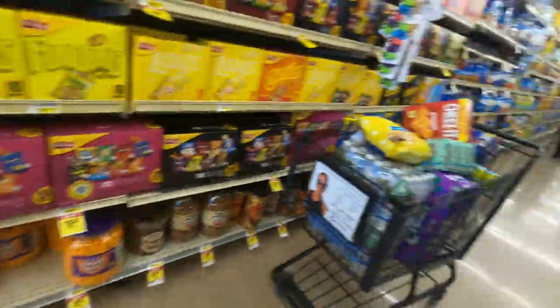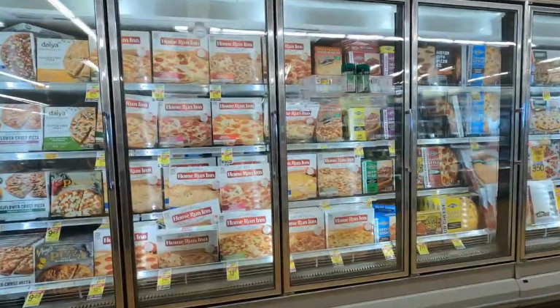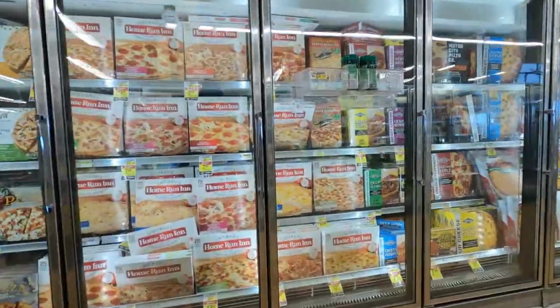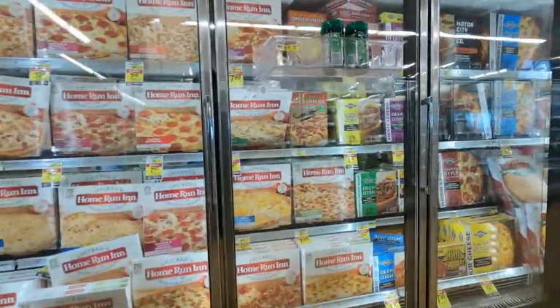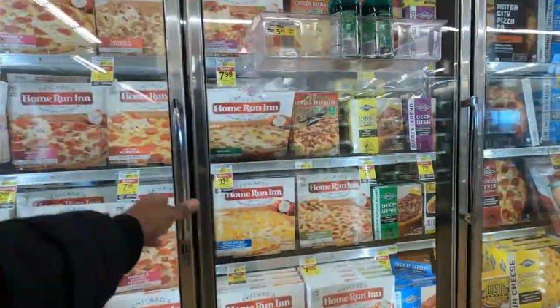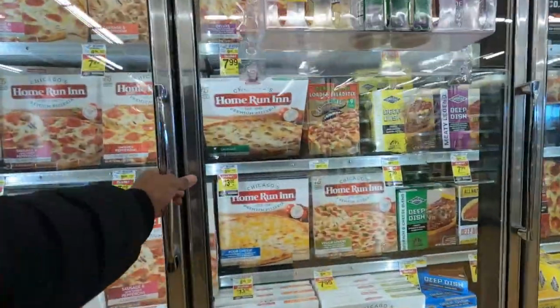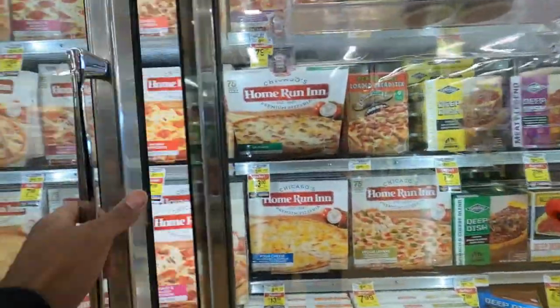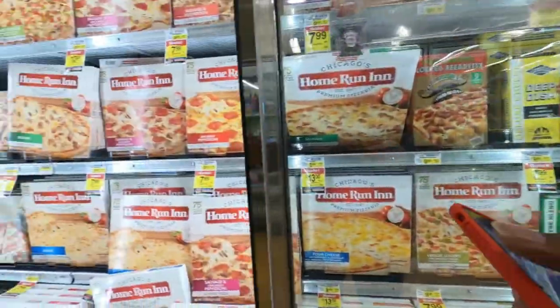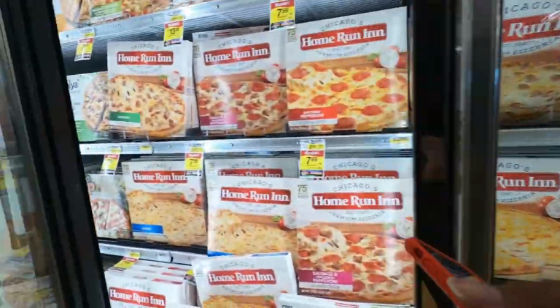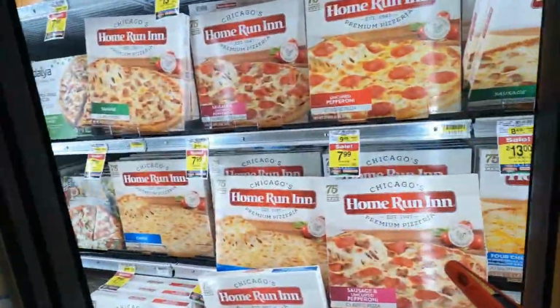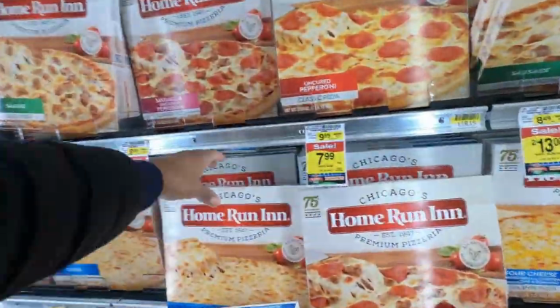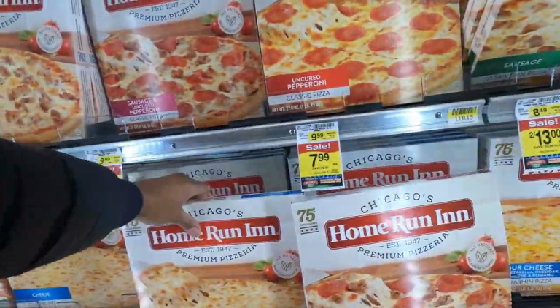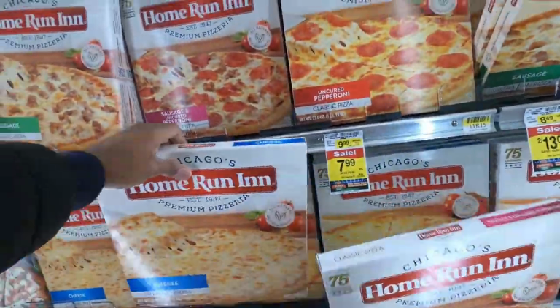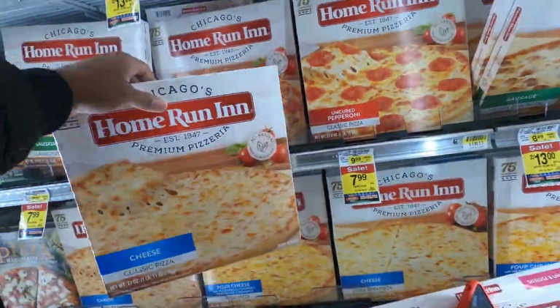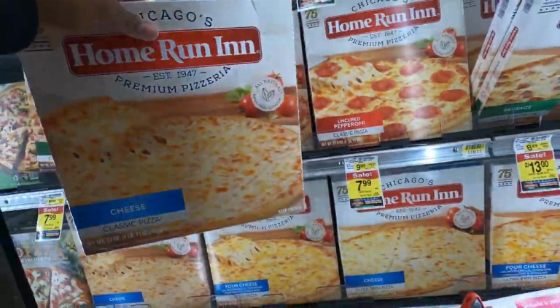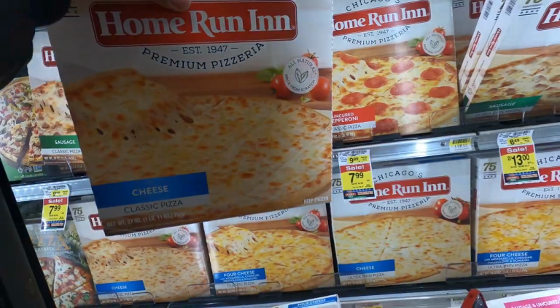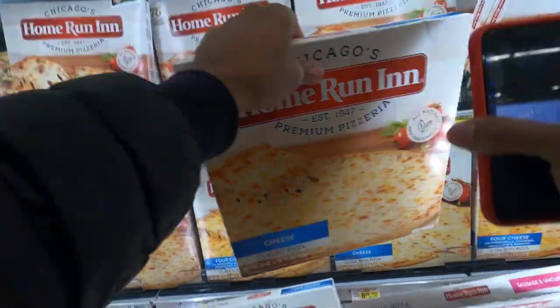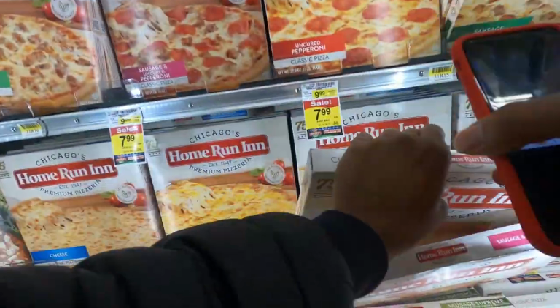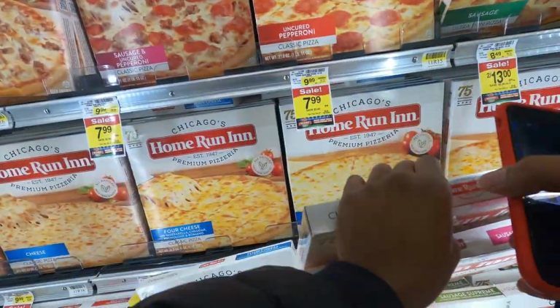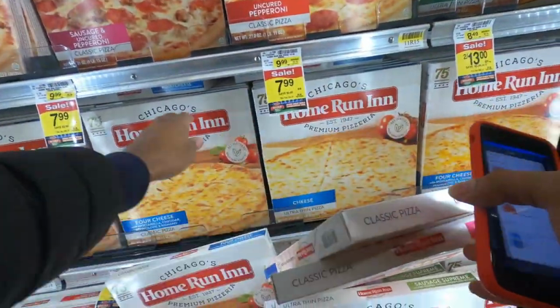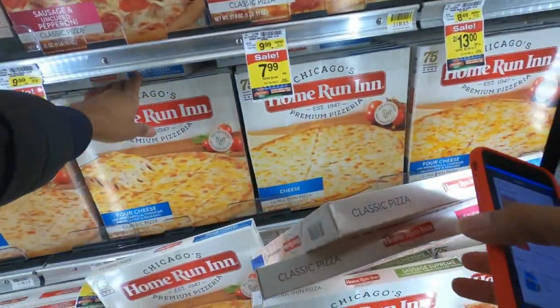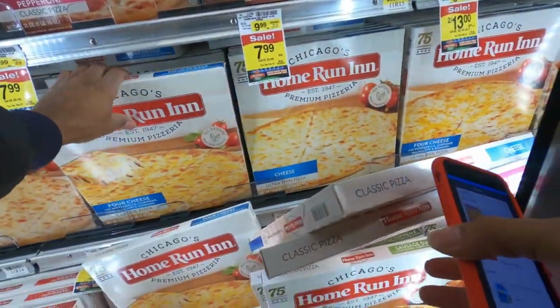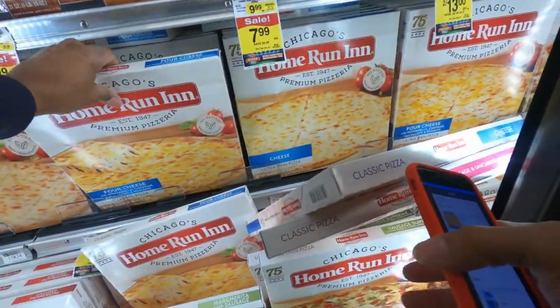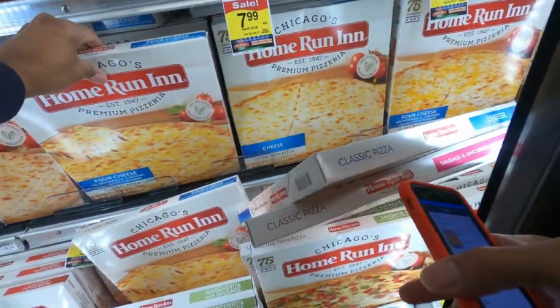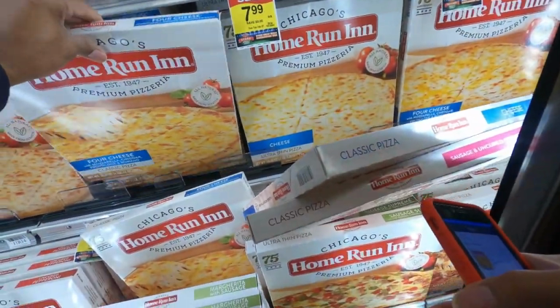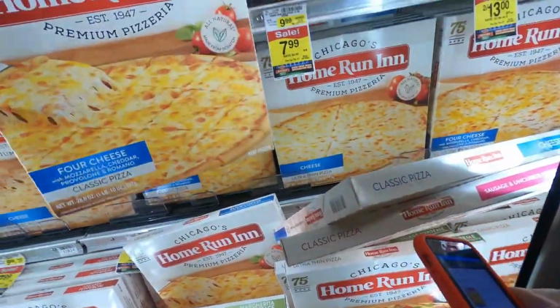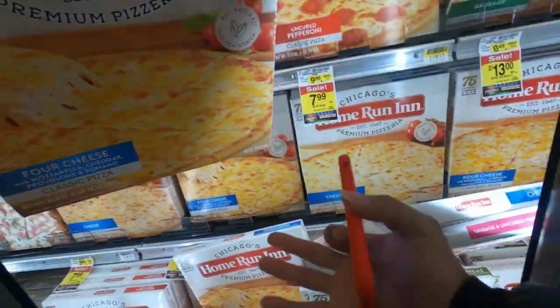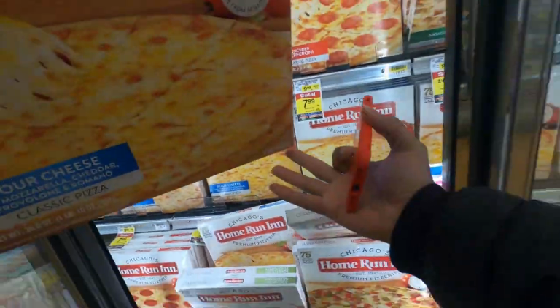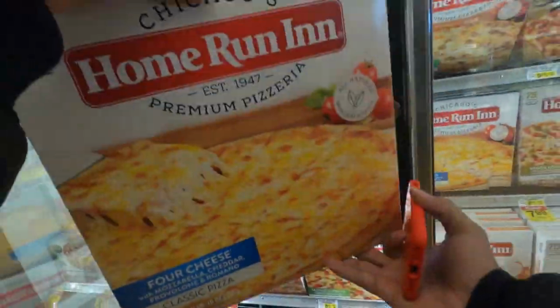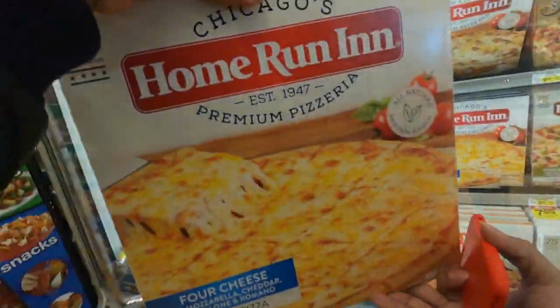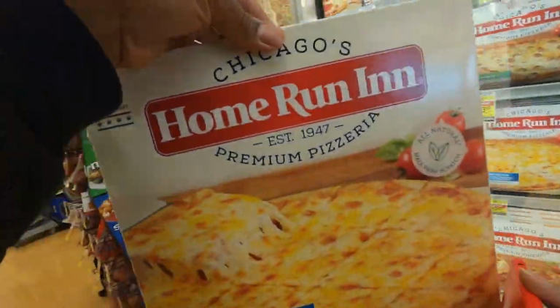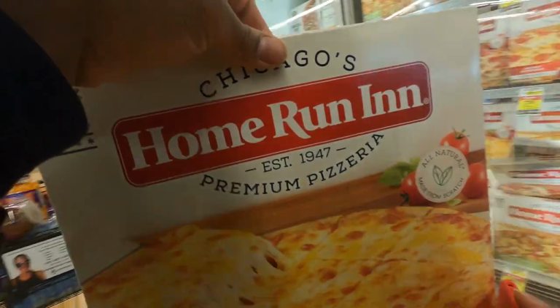We have a couple more things on the list. First, we have to get this whole DiGiorno pizza — not this one, actually the four cheese. Comment below and let me know if you have had this whole DiGiorno pizza.